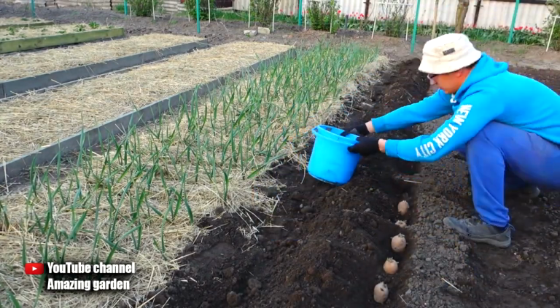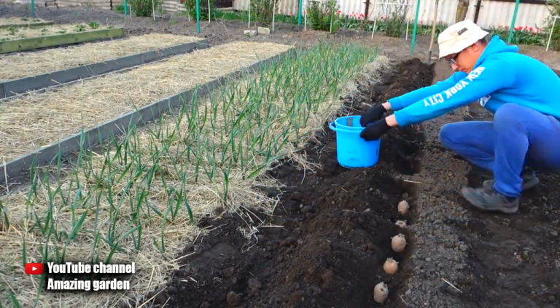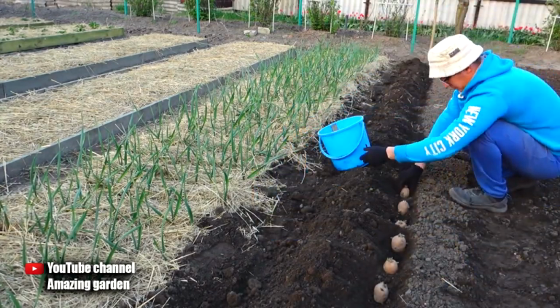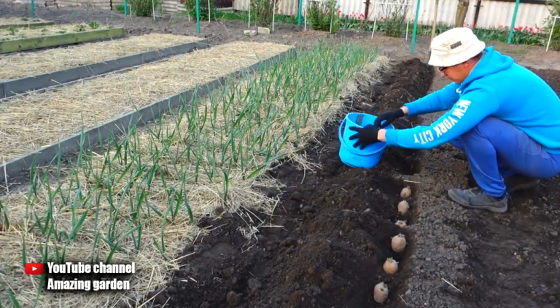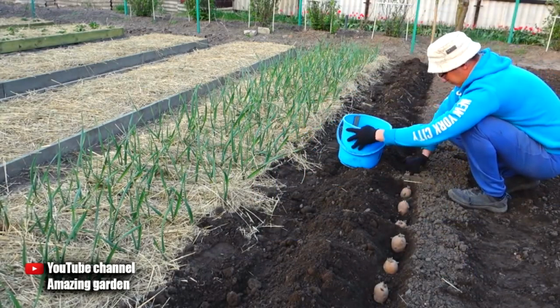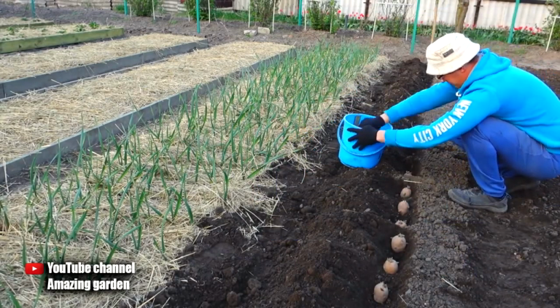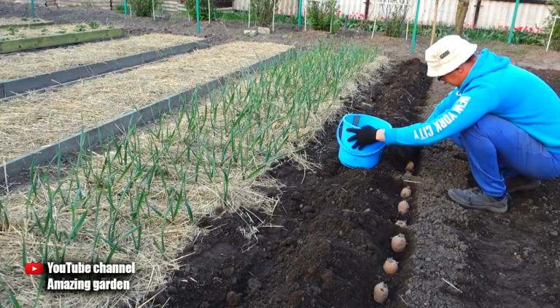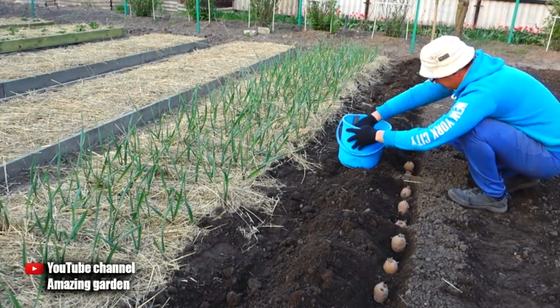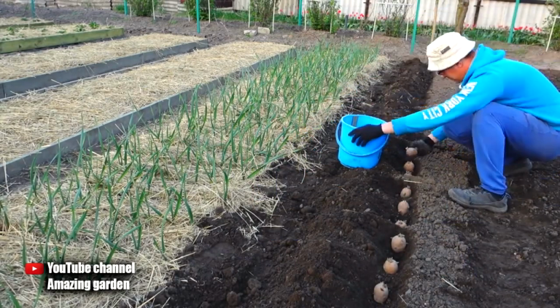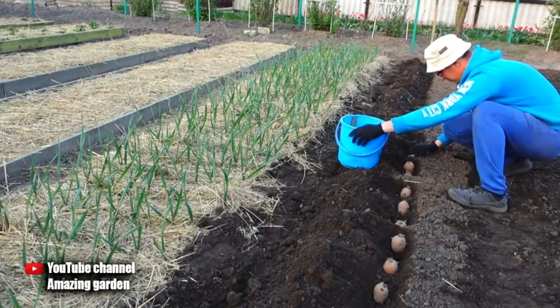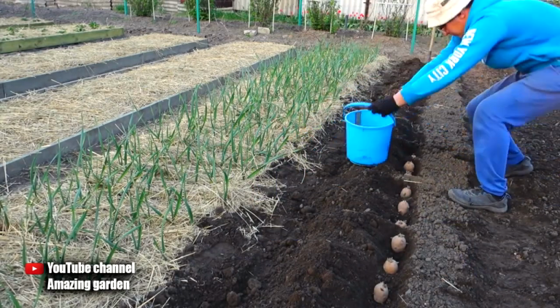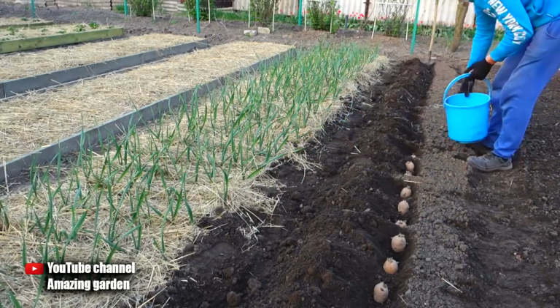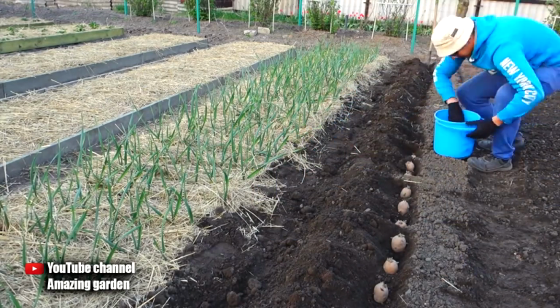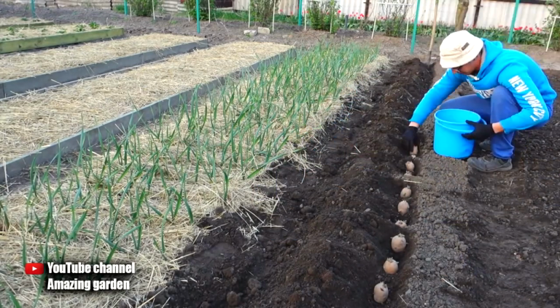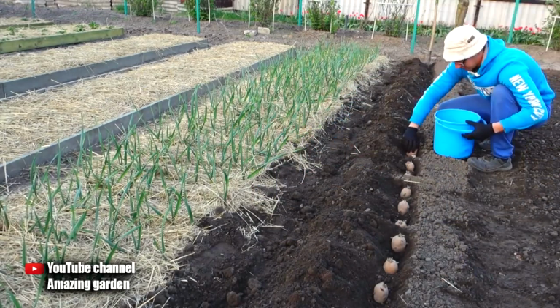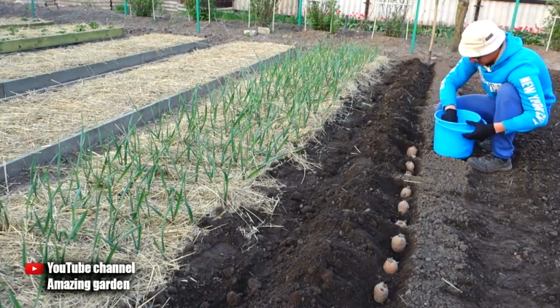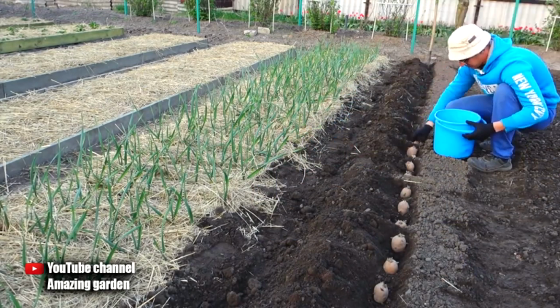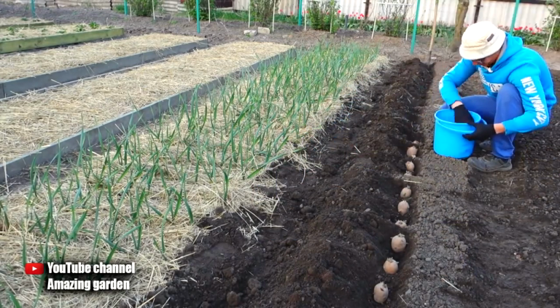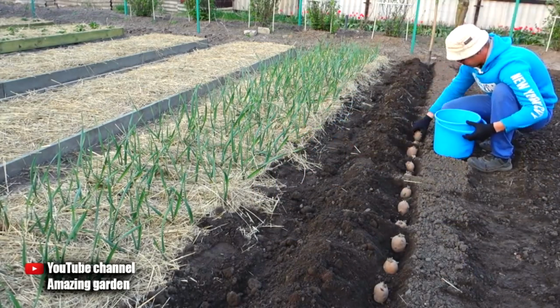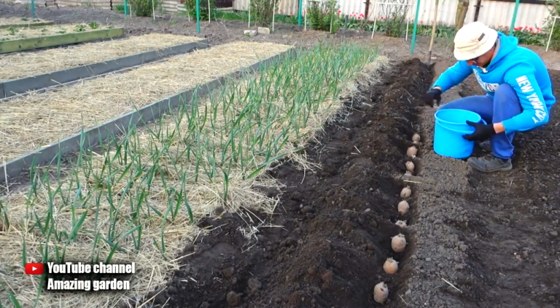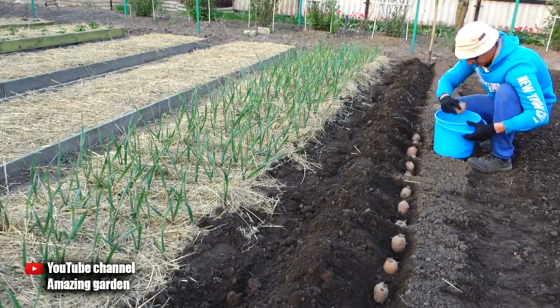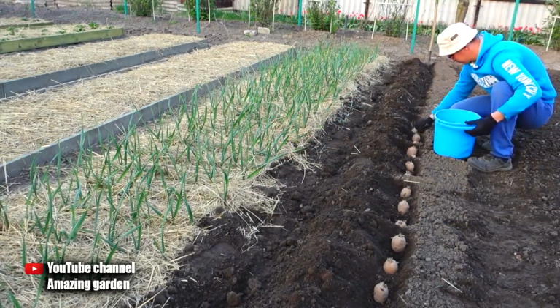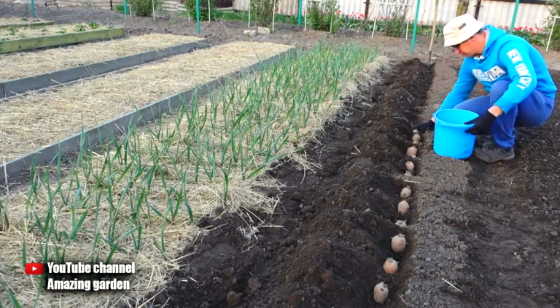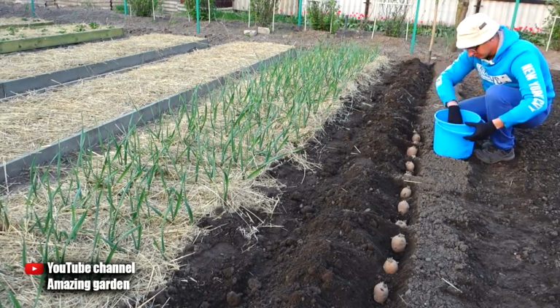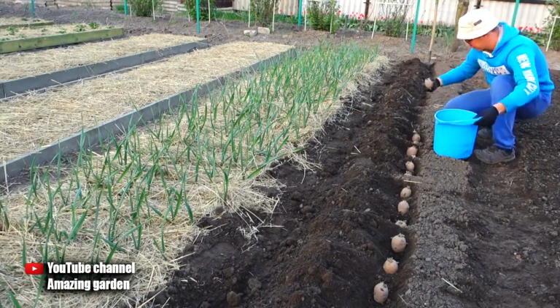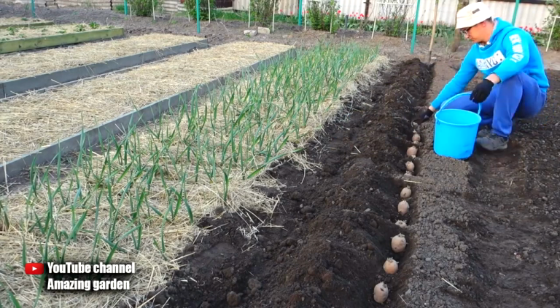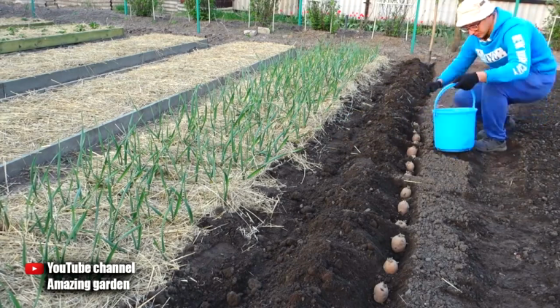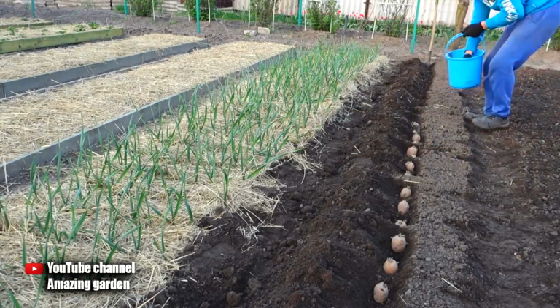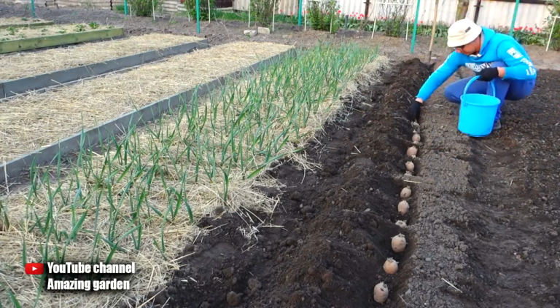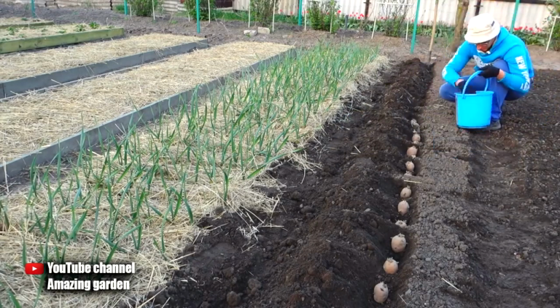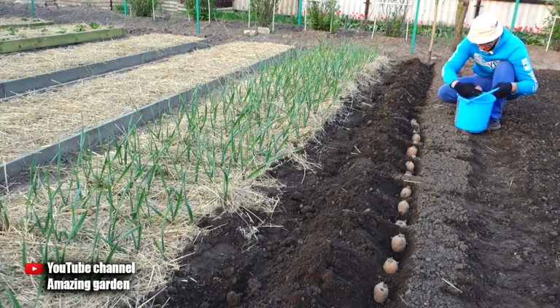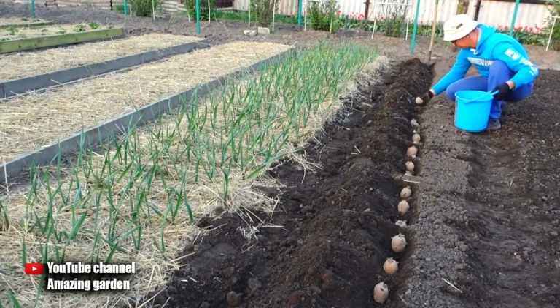Do not plant deeply. The minimum distance between potatoes in a row should be about 15 cm, and between the rows should be about 30 cm.